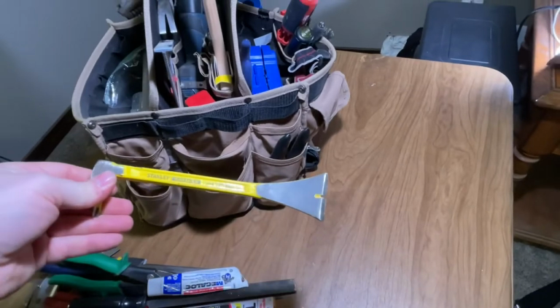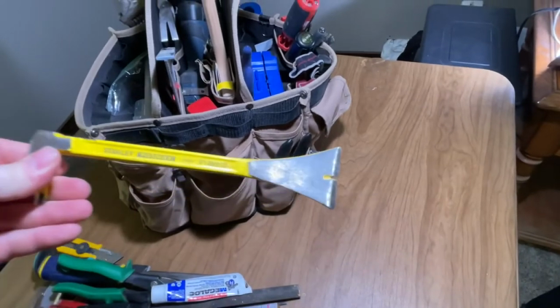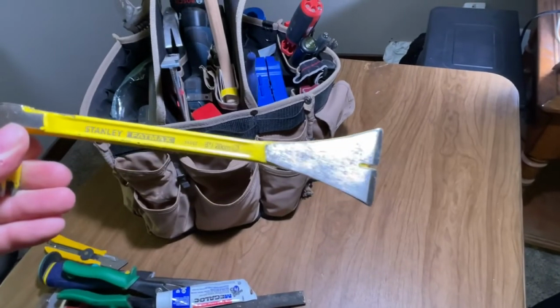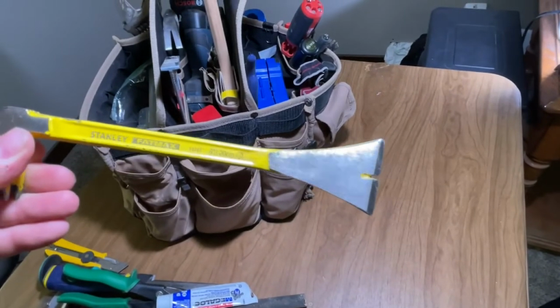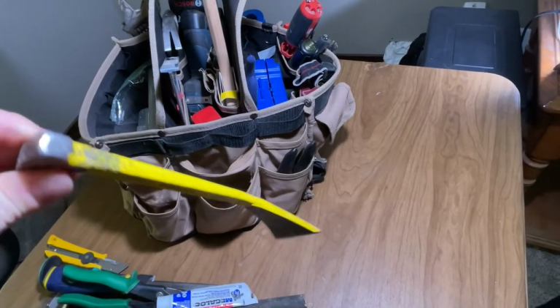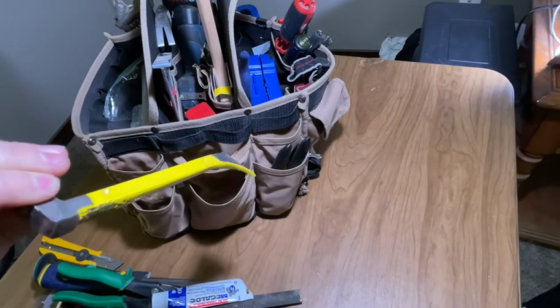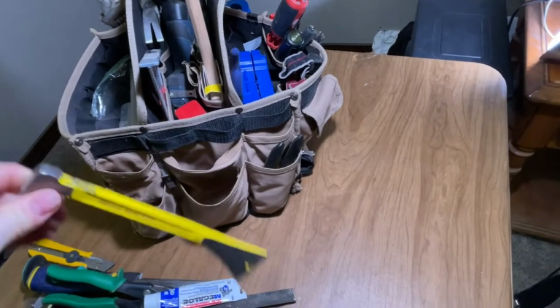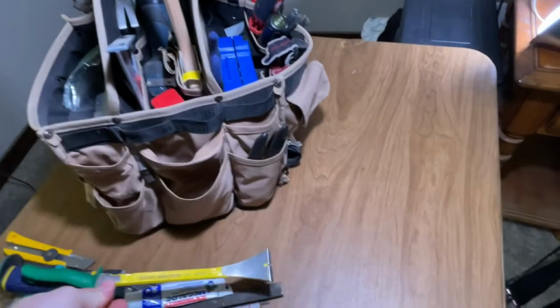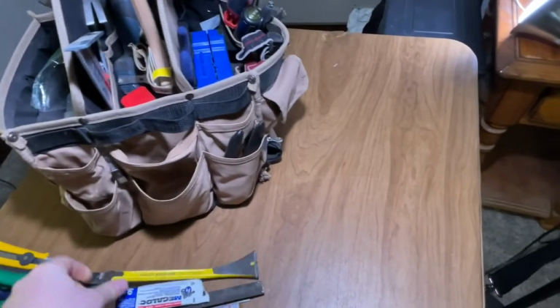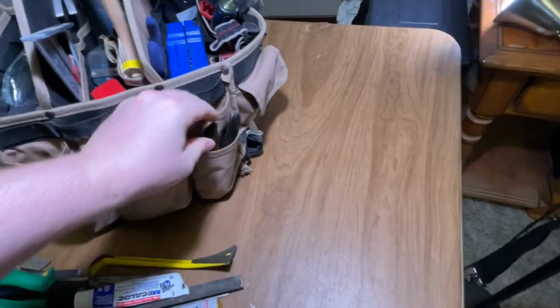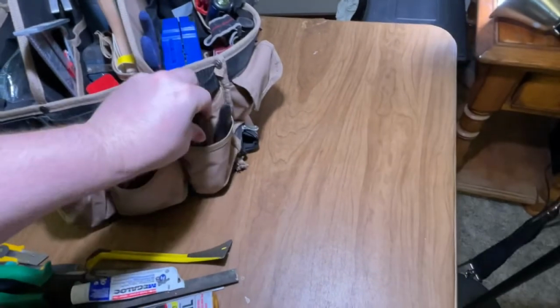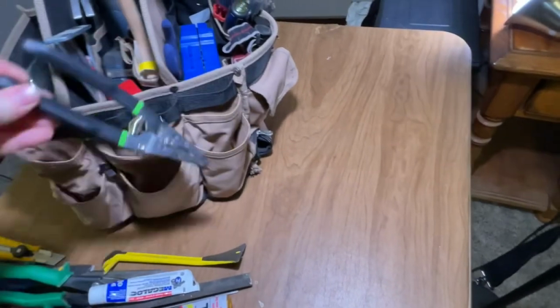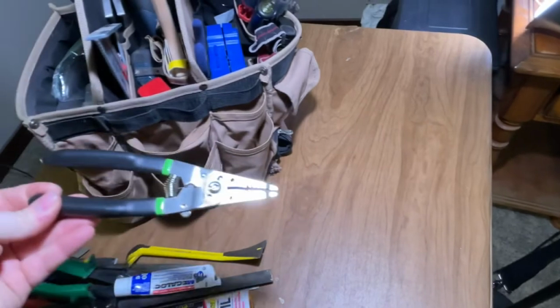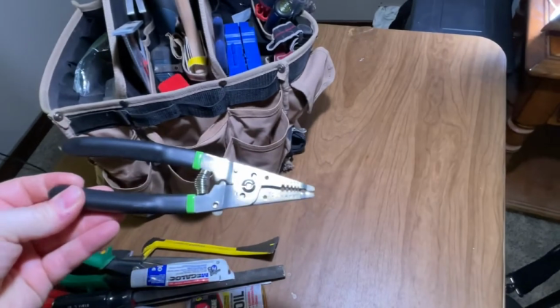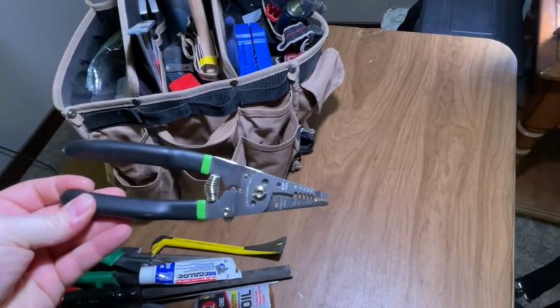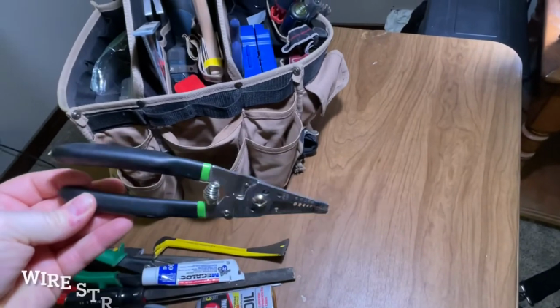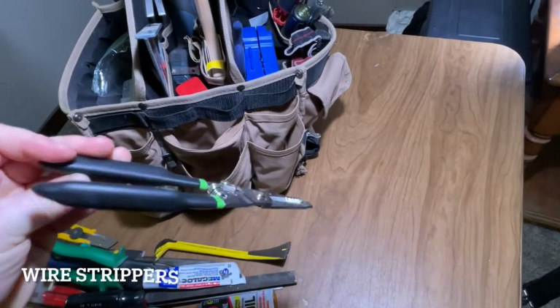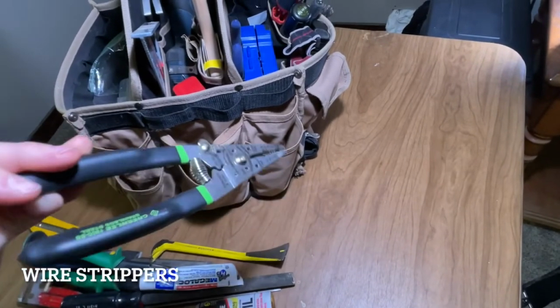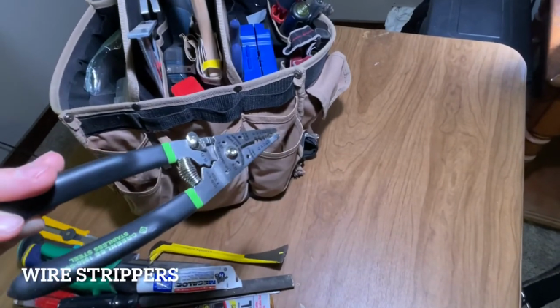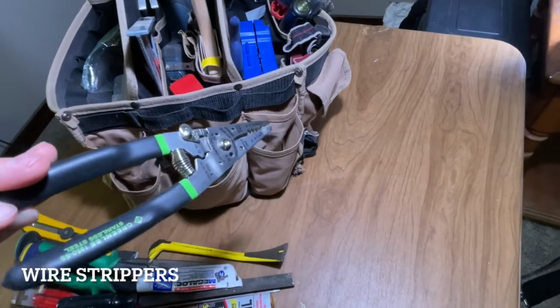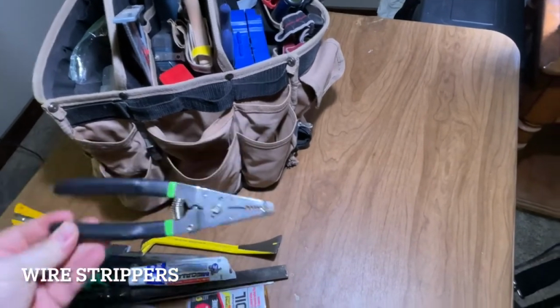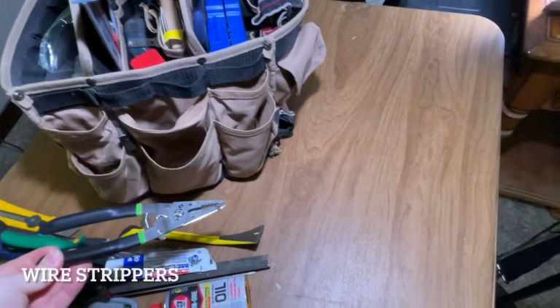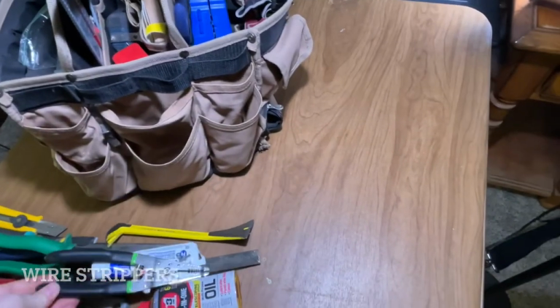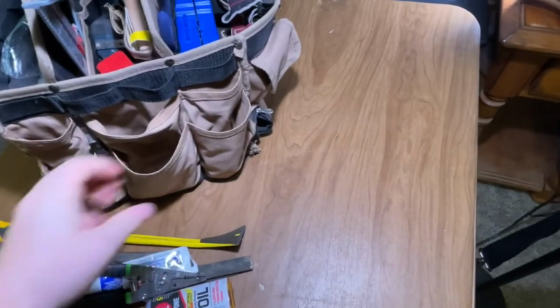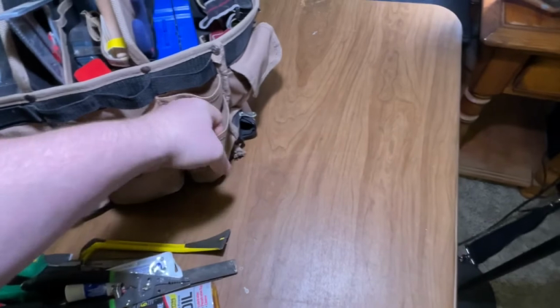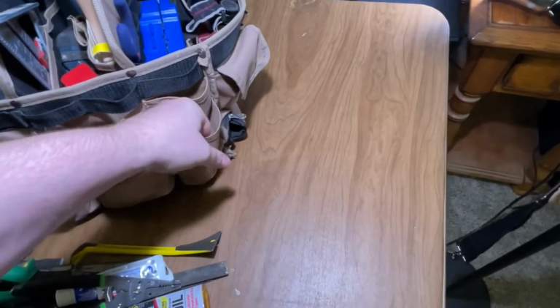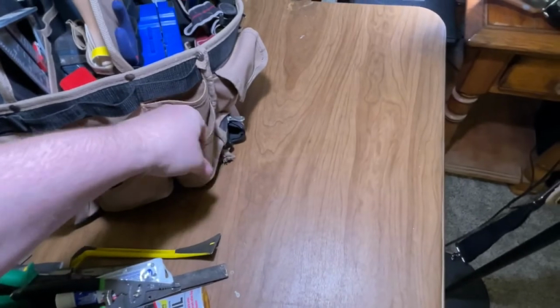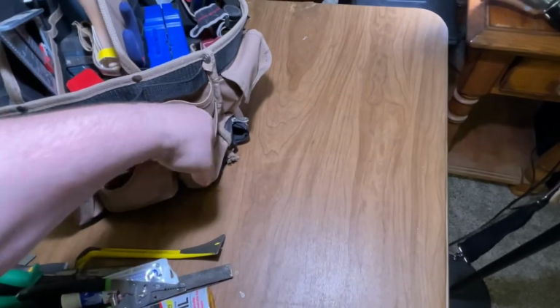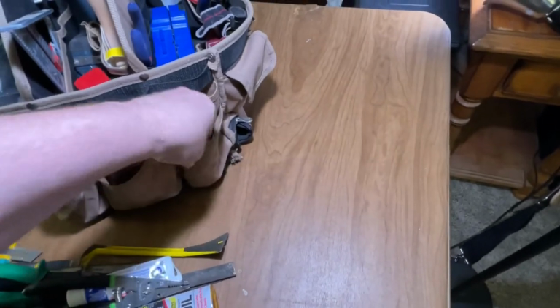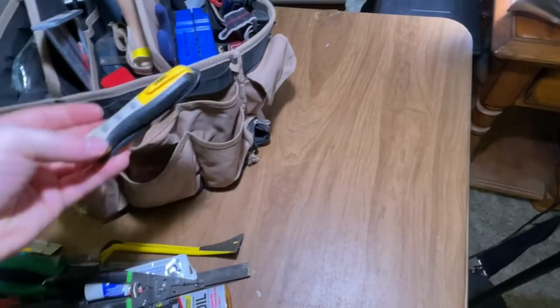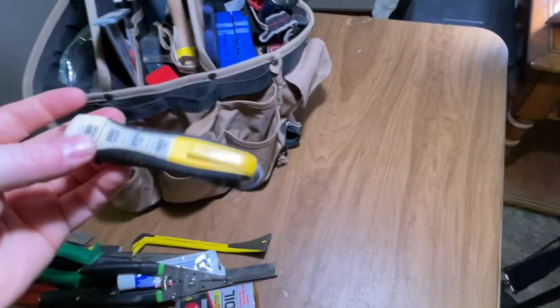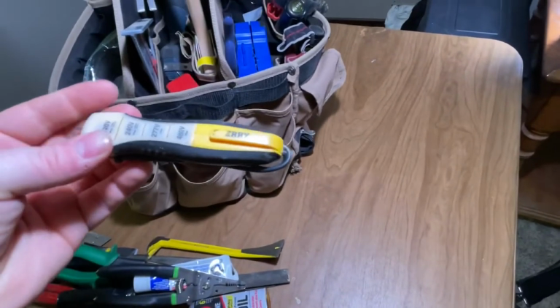Here I've got my Stanley little trim pry bar — a nail pry bar. I've got my electrical pliers, and I've got an outlet tester.